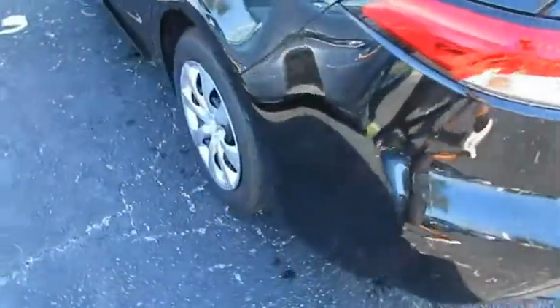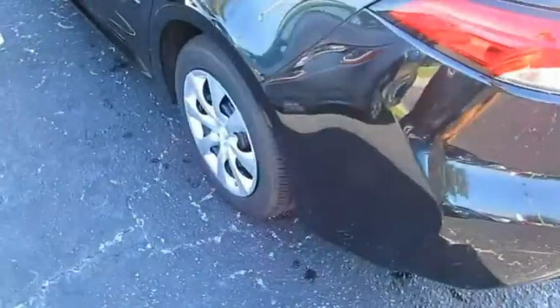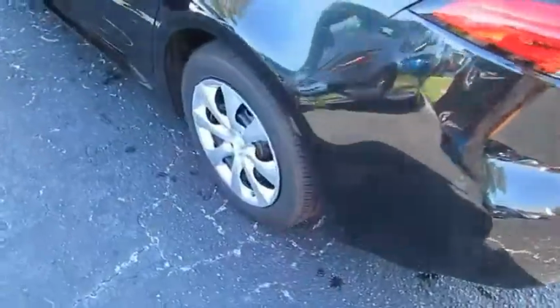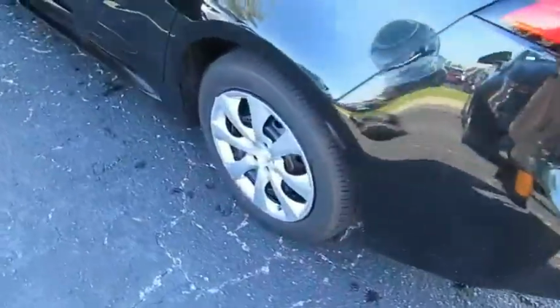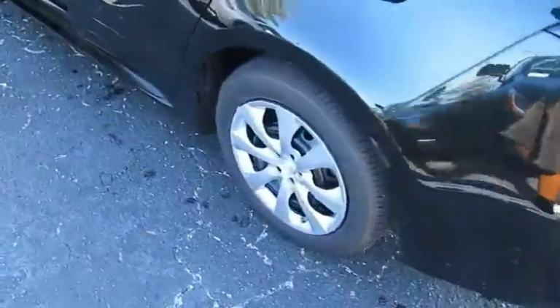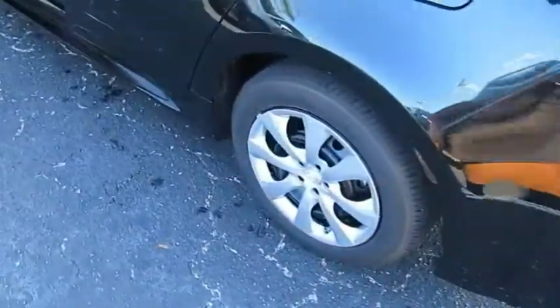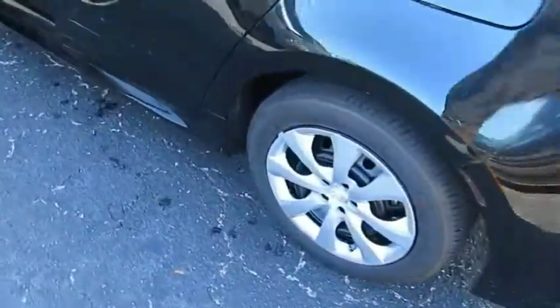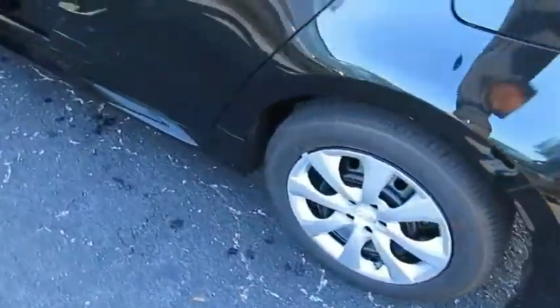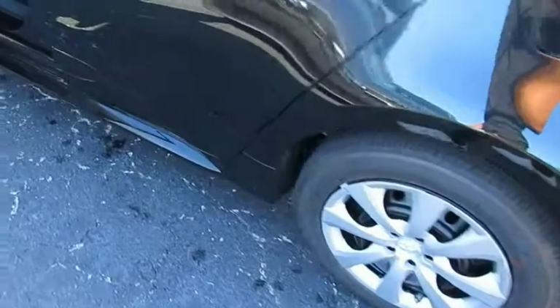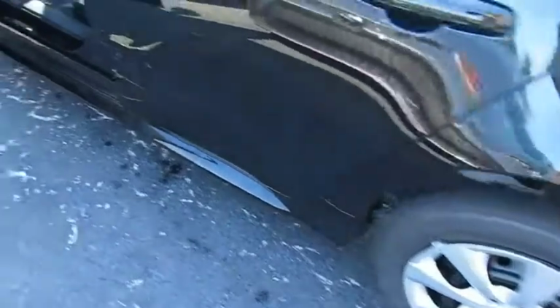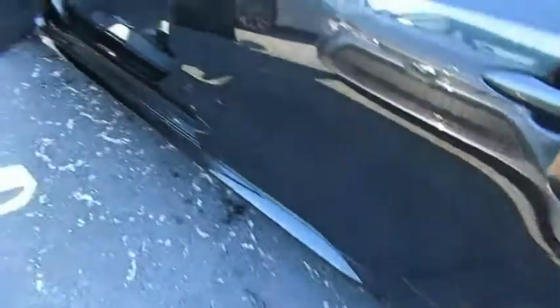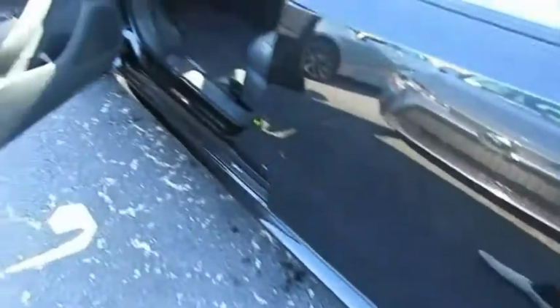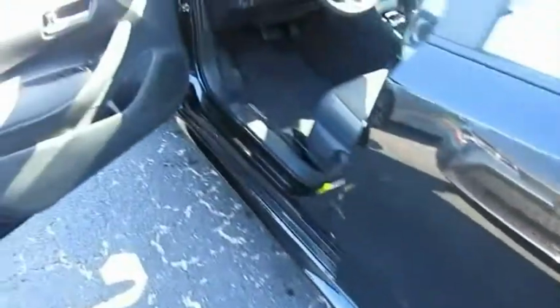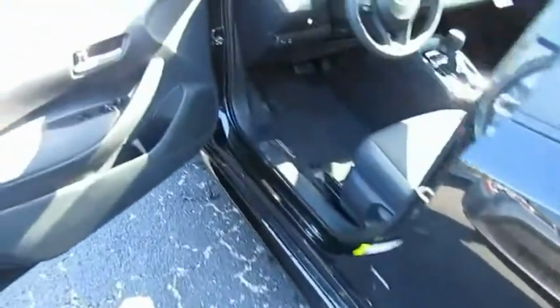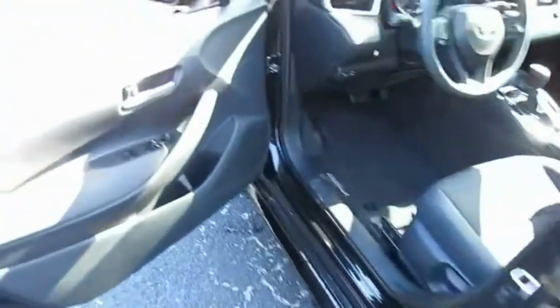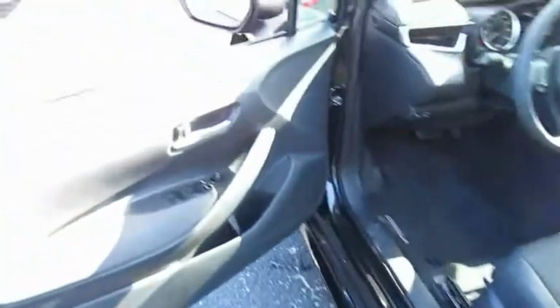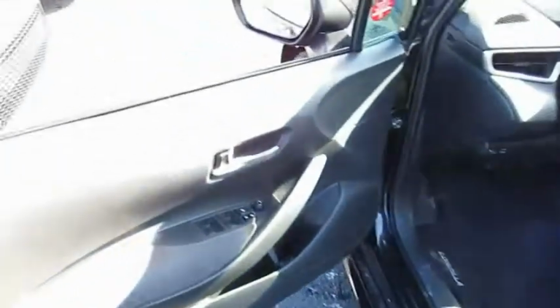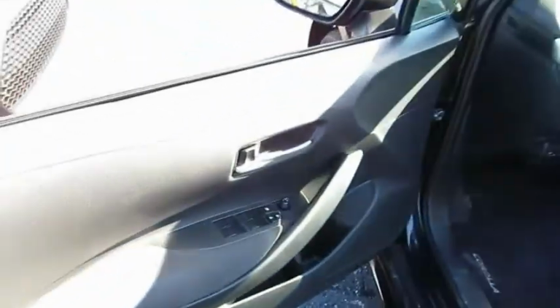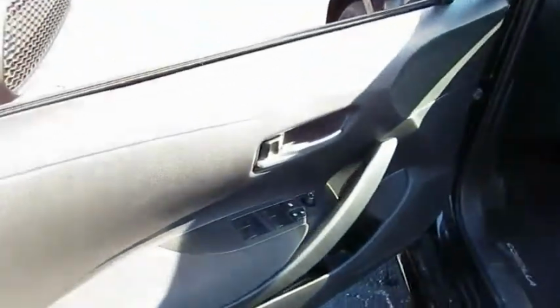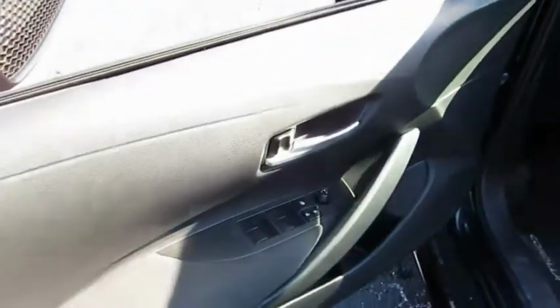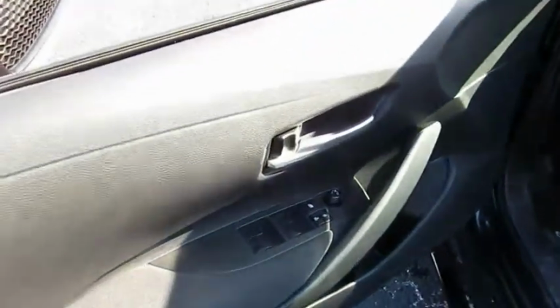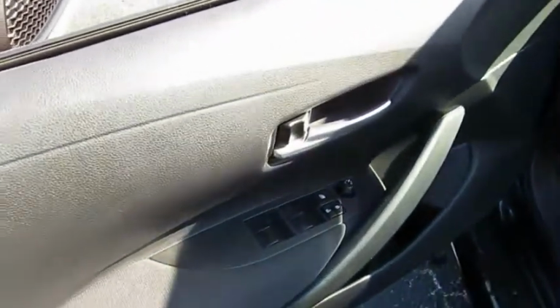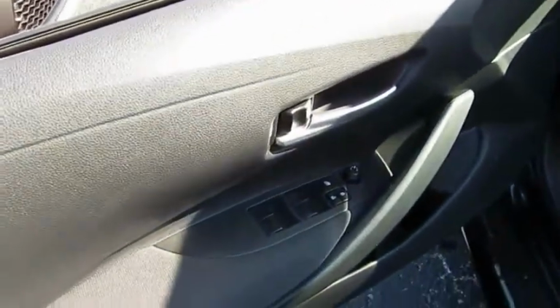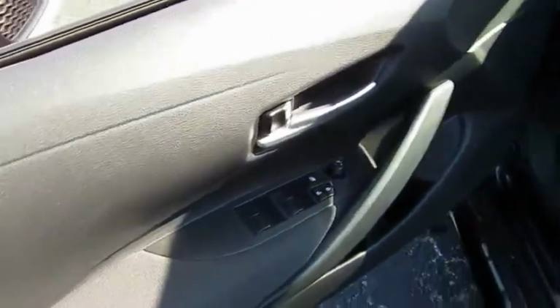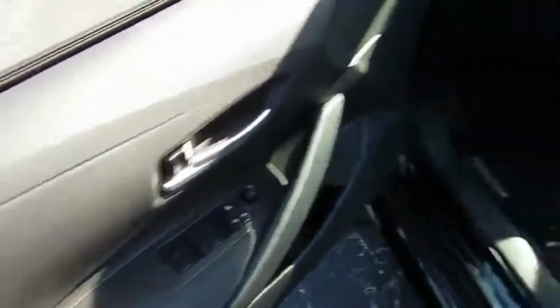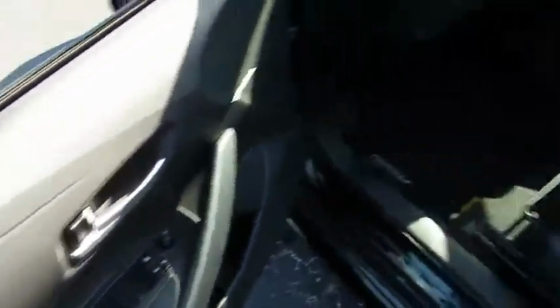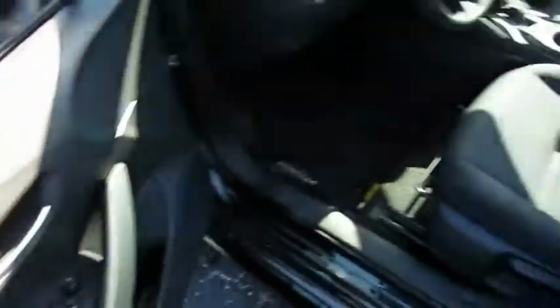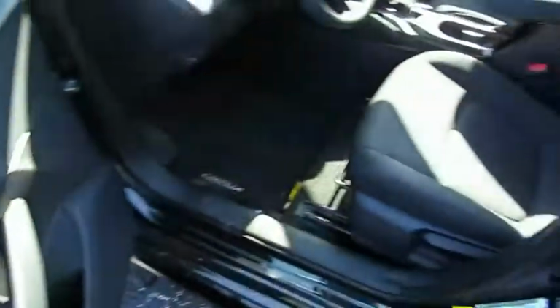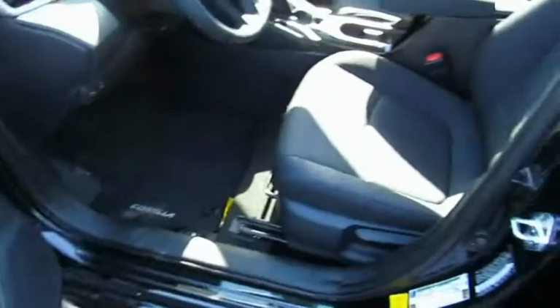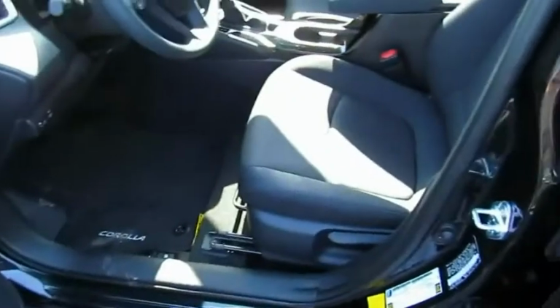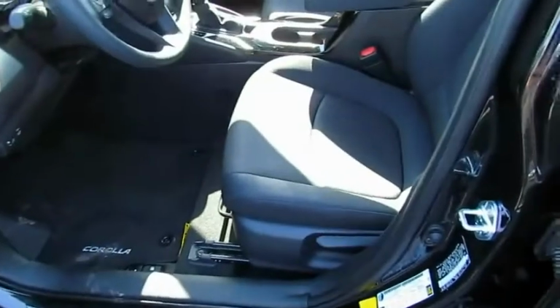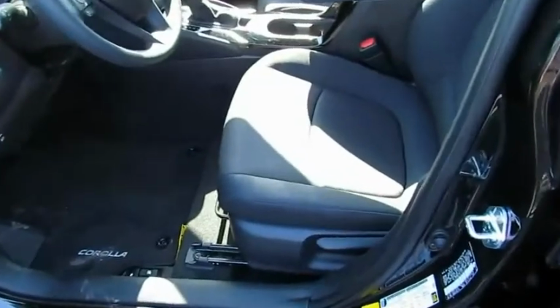Heated side mirrors, traction control, intermittent wipers, daytime running lights, remote keyless entry, remote trunk release.